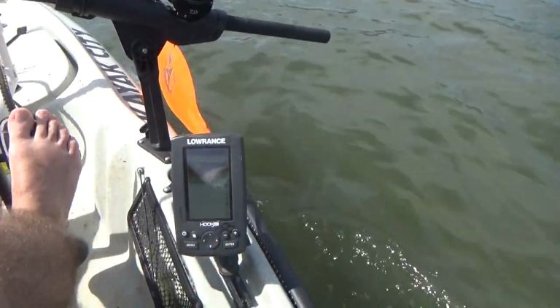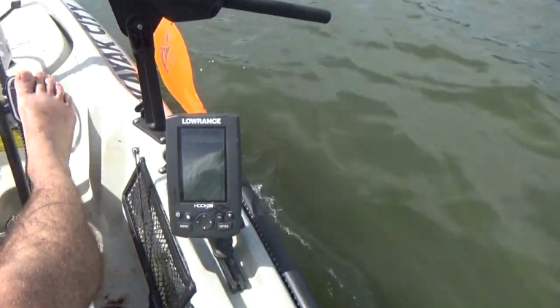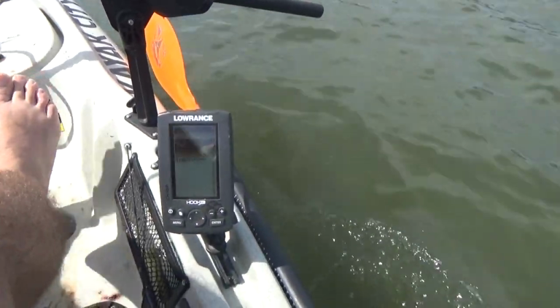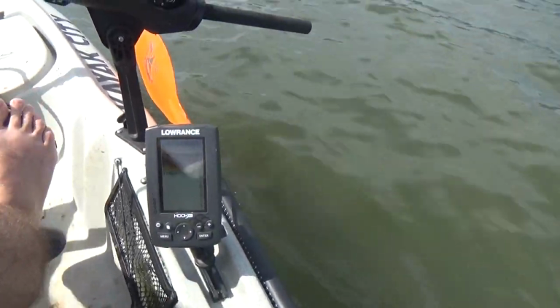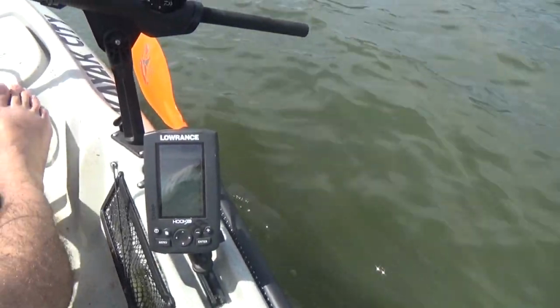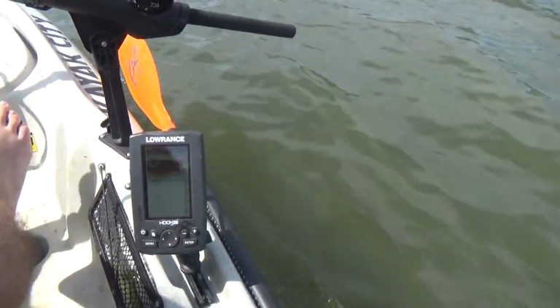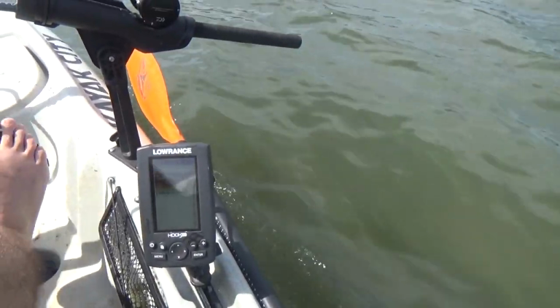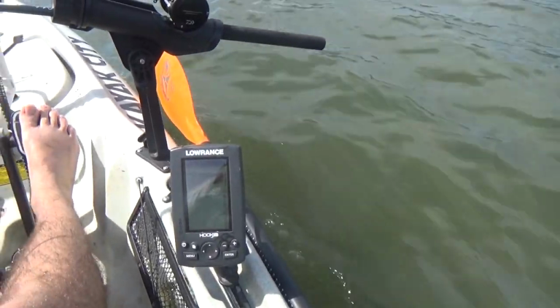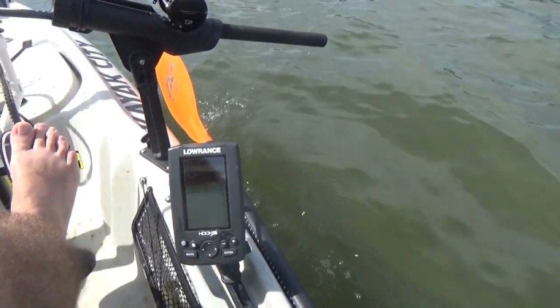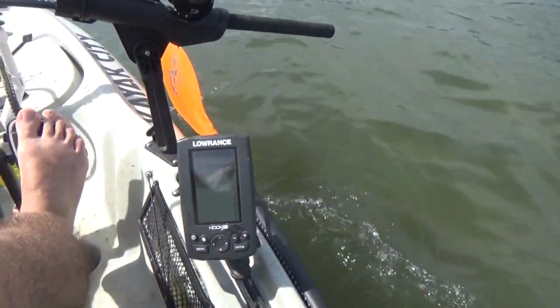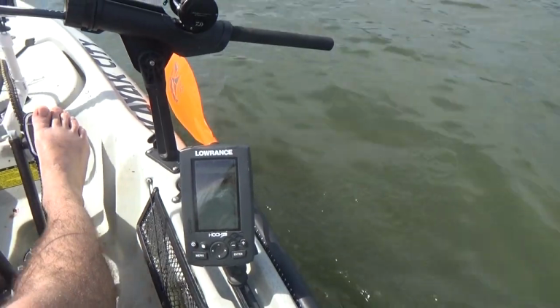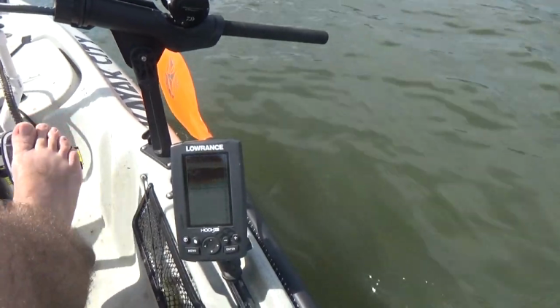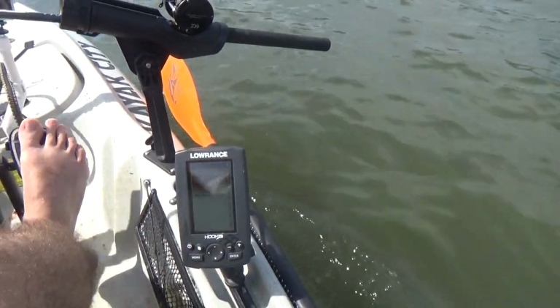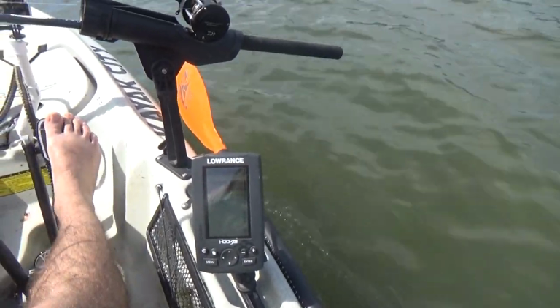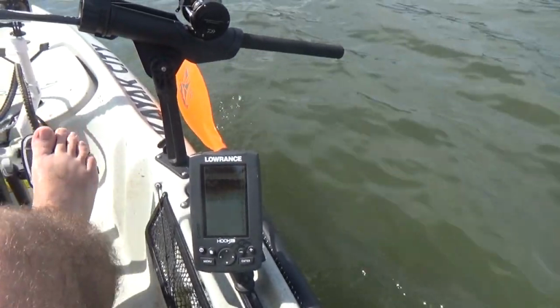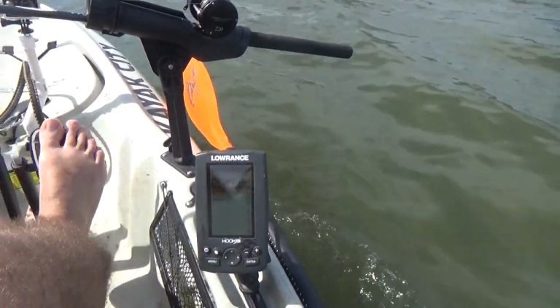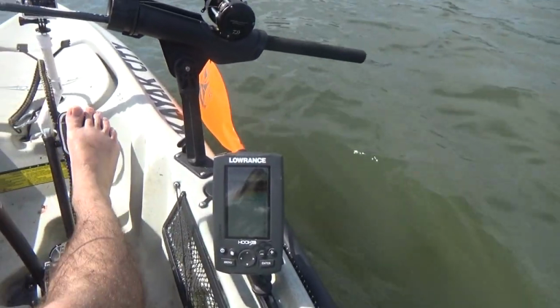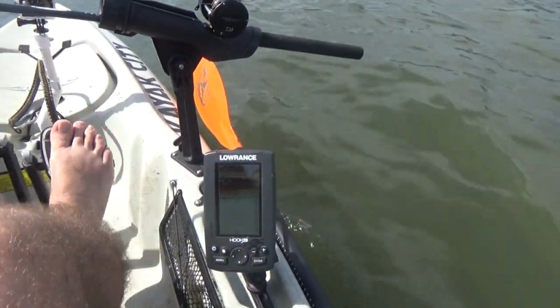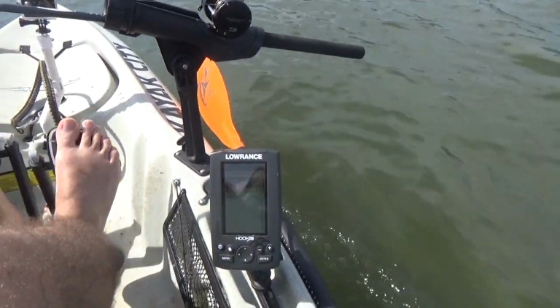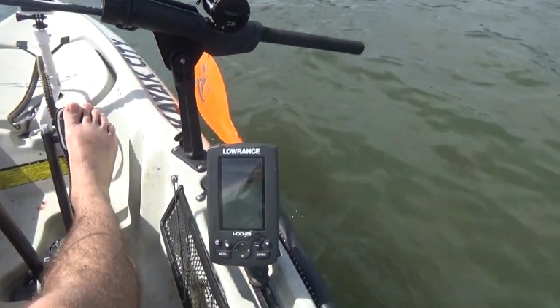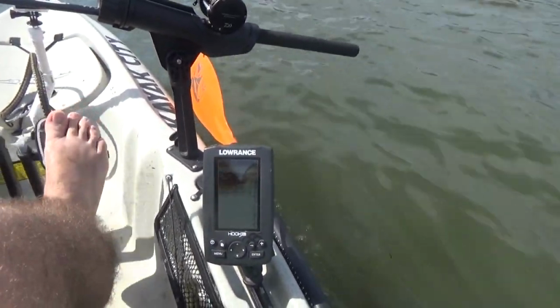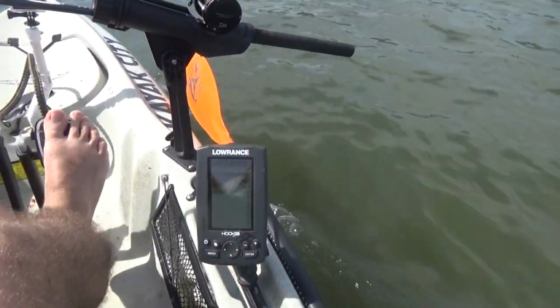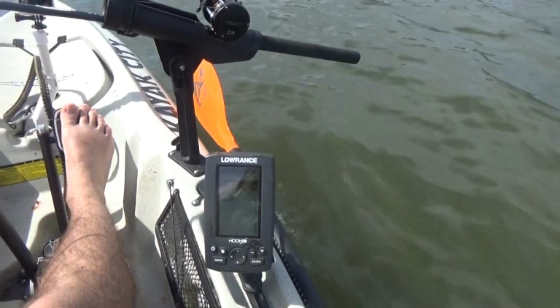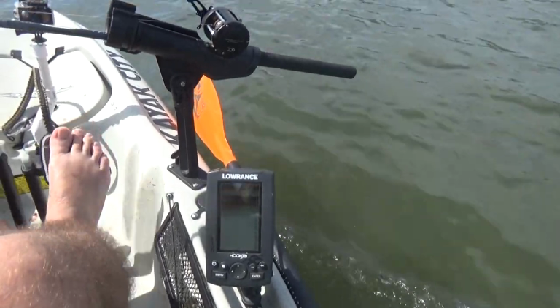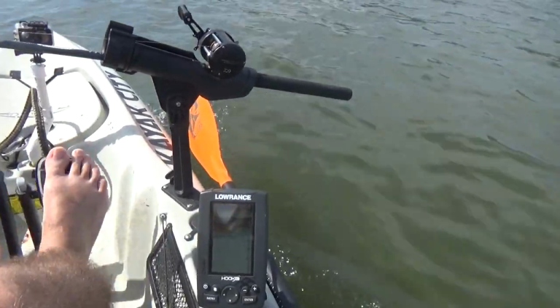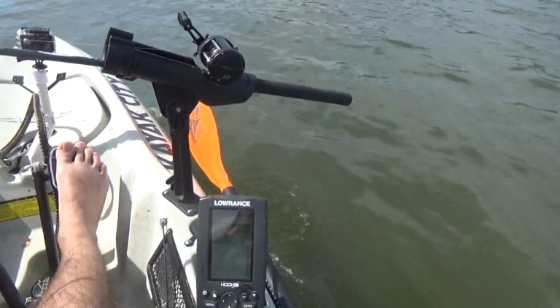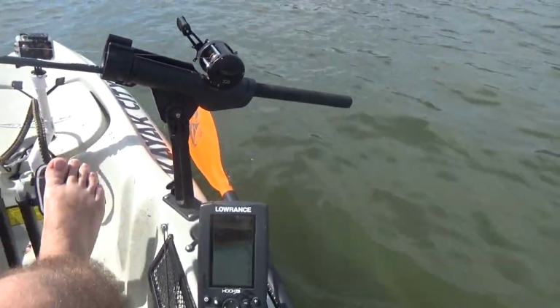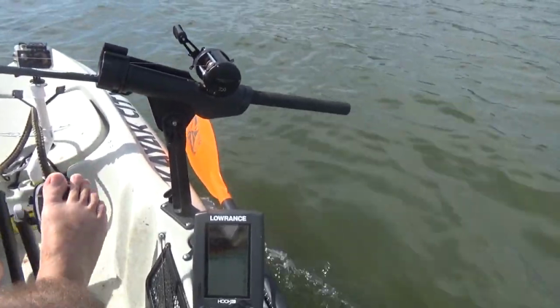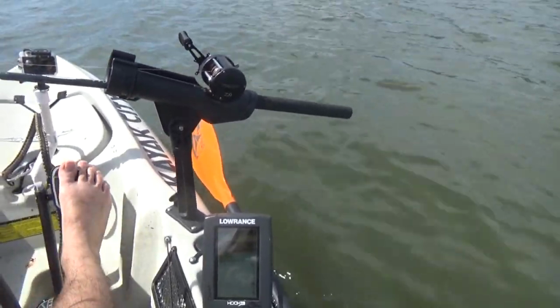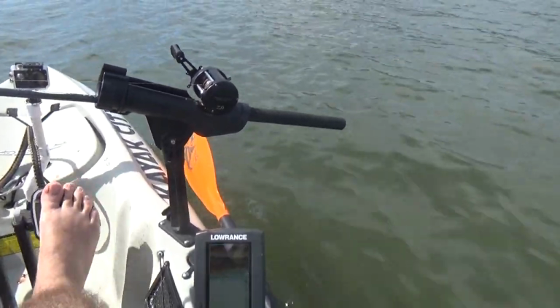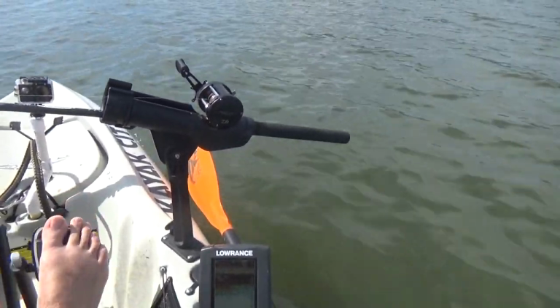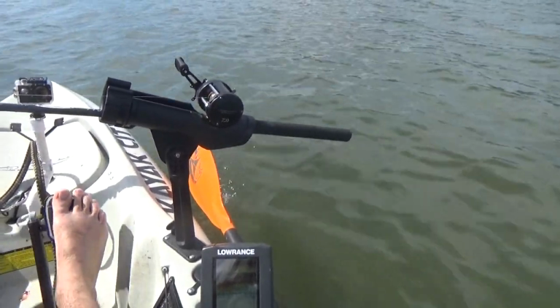Fish finder's right there. I'm zoomed in on about the top third of the water column right now. We're targeting fish anywhere between 15 and maybe 25 feet deep. Ran a top line for a while, didn't get any hits on that, so I've dropped down a little bit deeper.